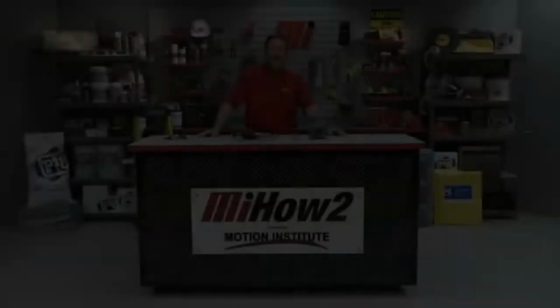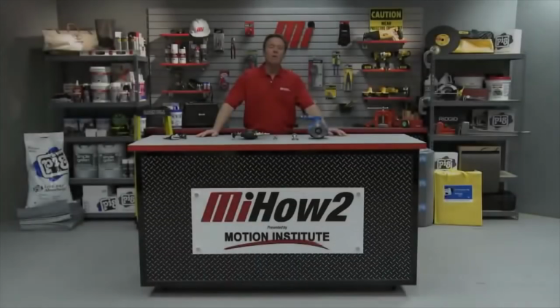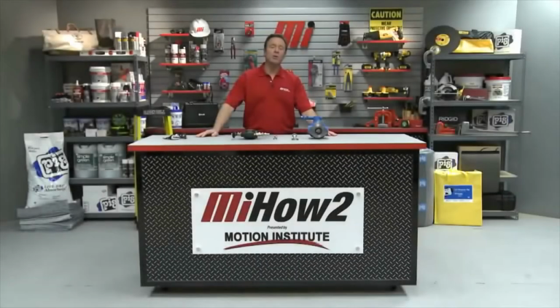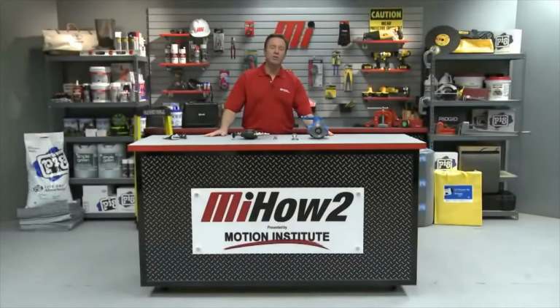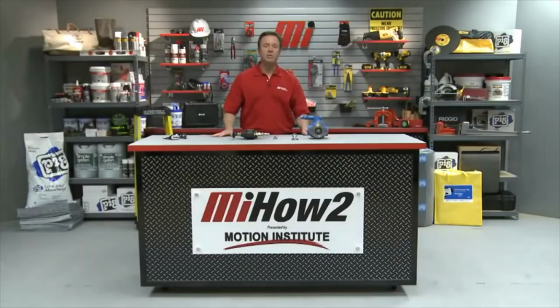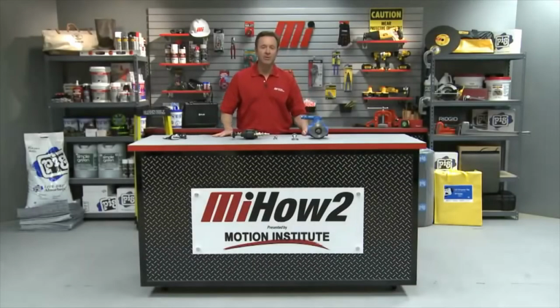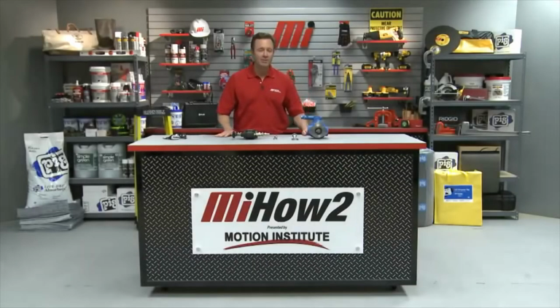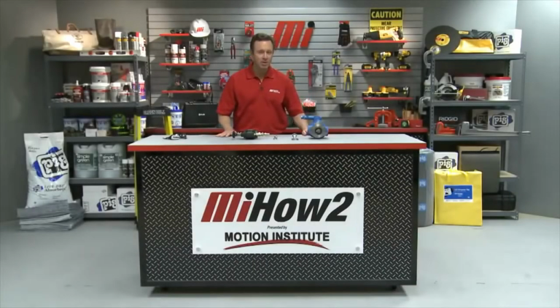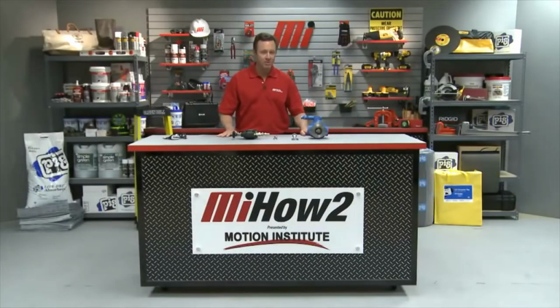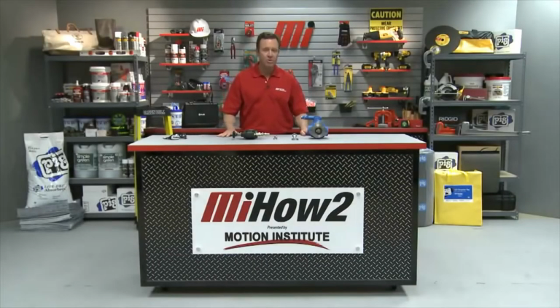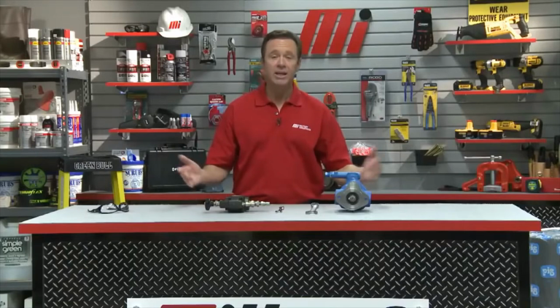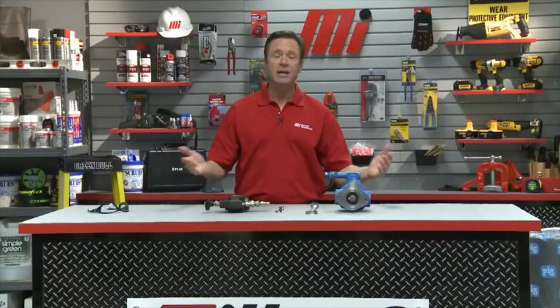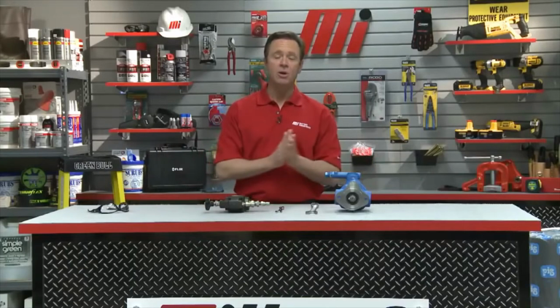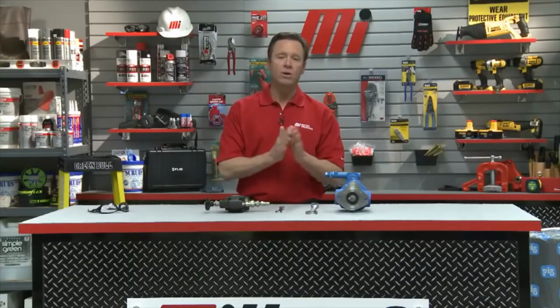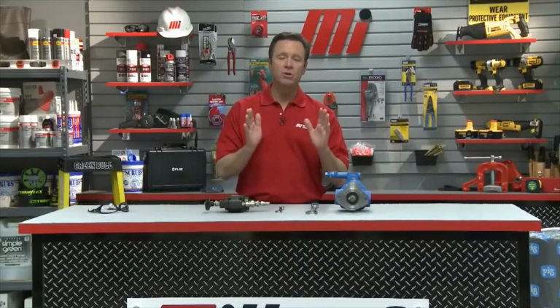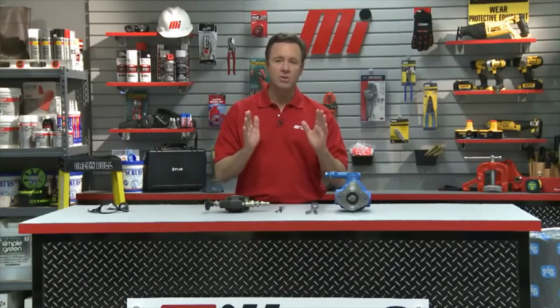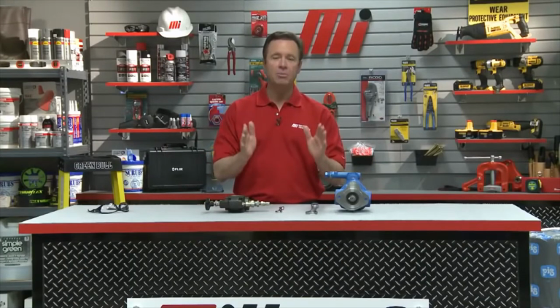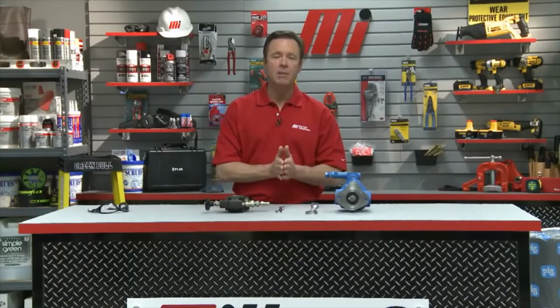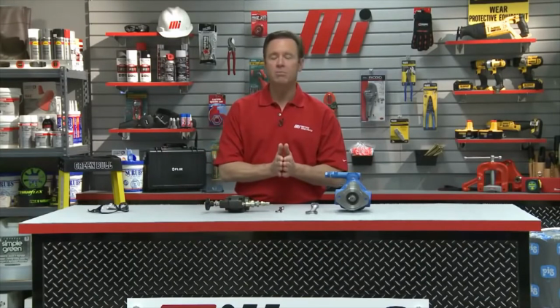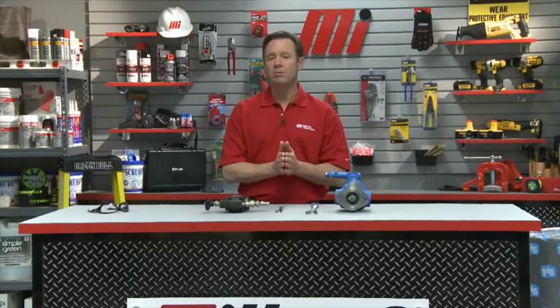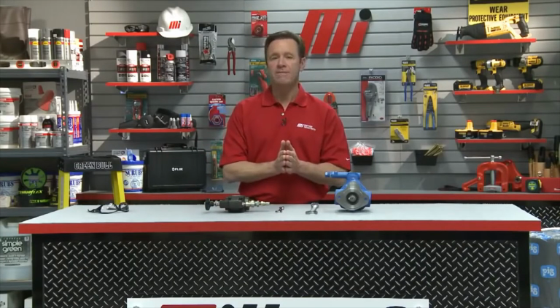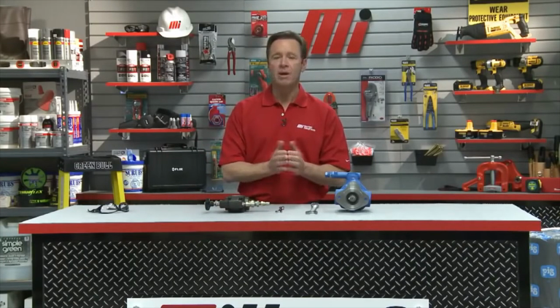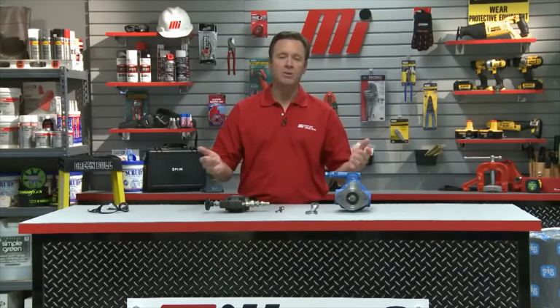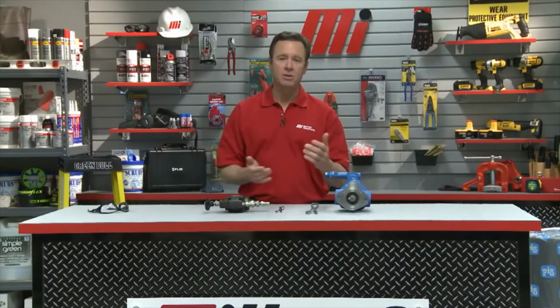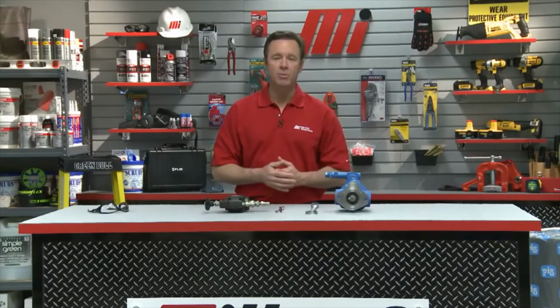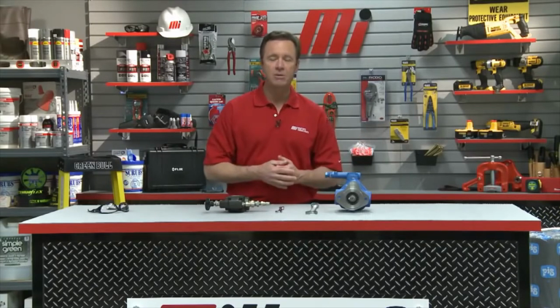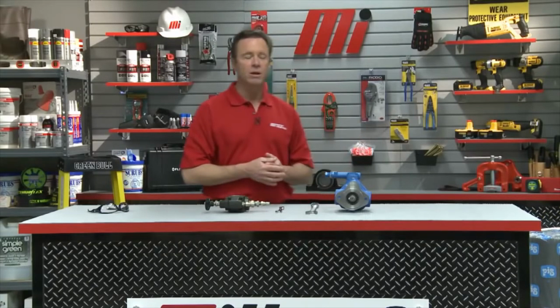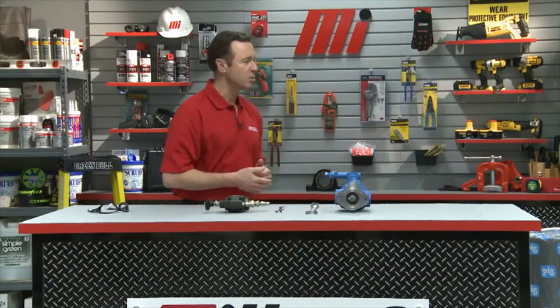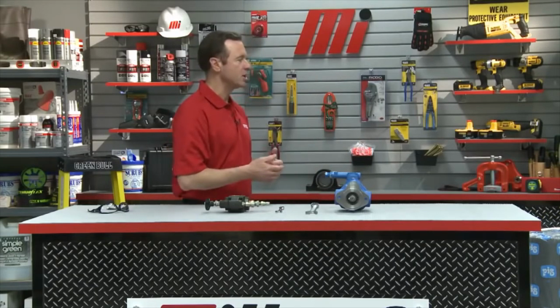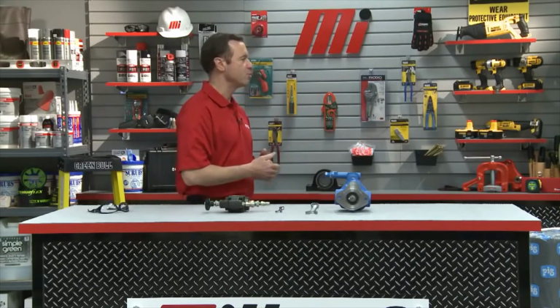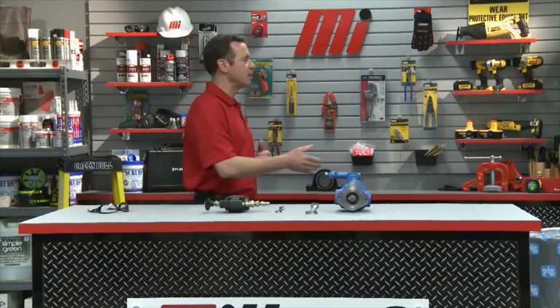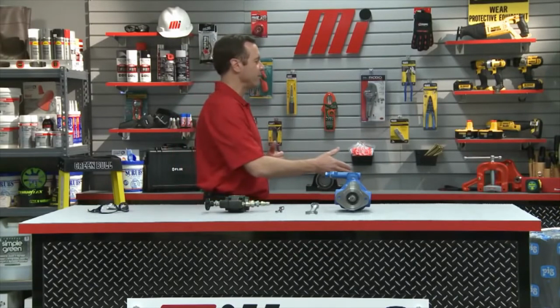Hello and welcome to another Motion Industries how-to video. My name is Tom Clark, I'm your host. On today's how-to, we're going to show you how to set a pressure compensated pump and relief valve in a hydraulic system. Helping us out is Ron Ellis, who's with Motion Industries representing Eaton Vickers.